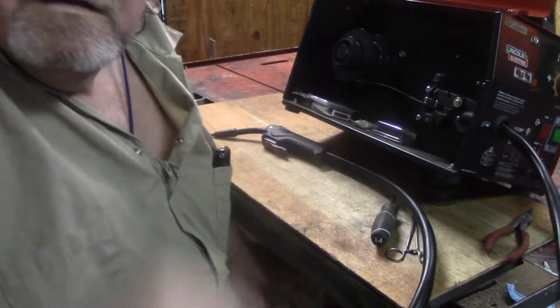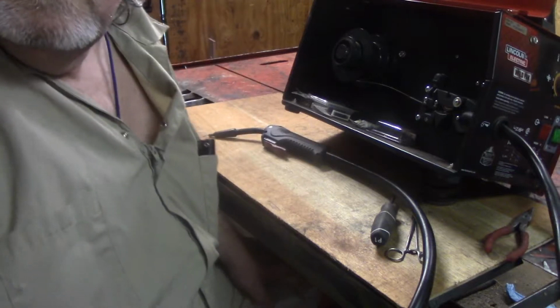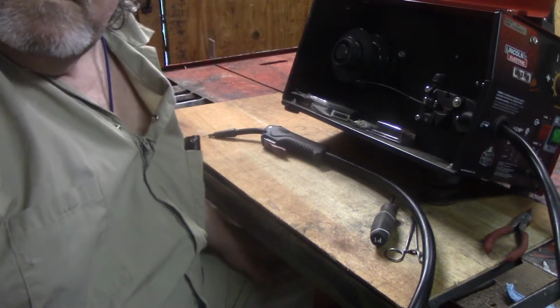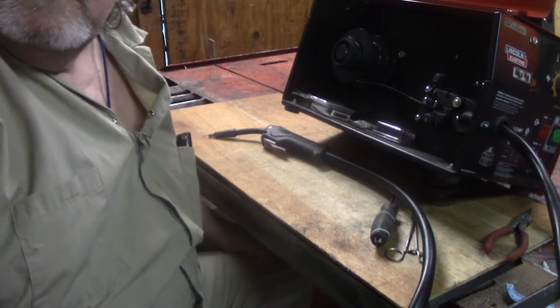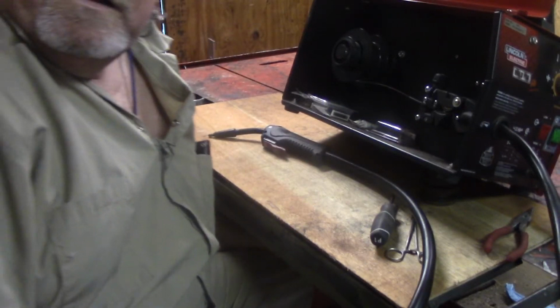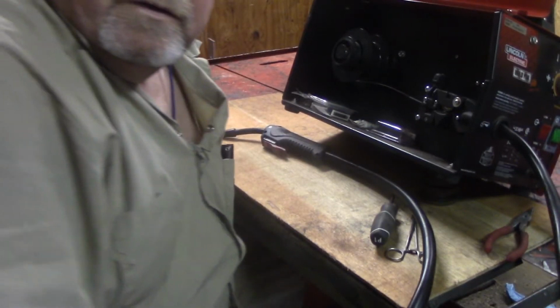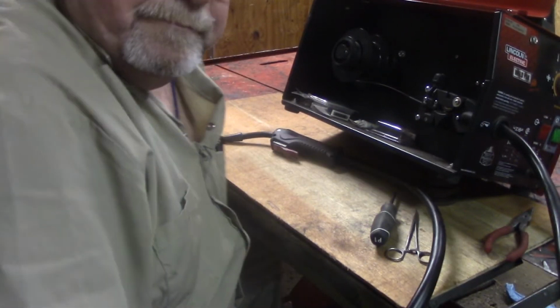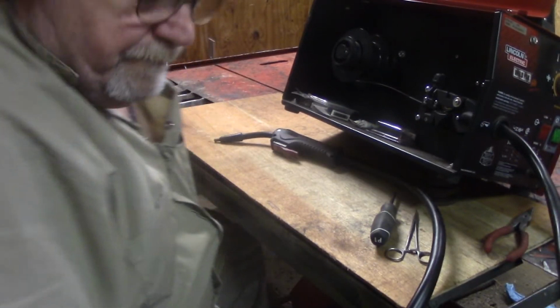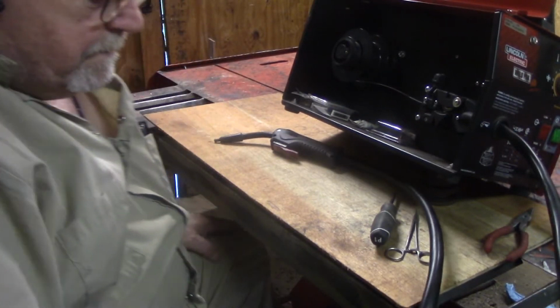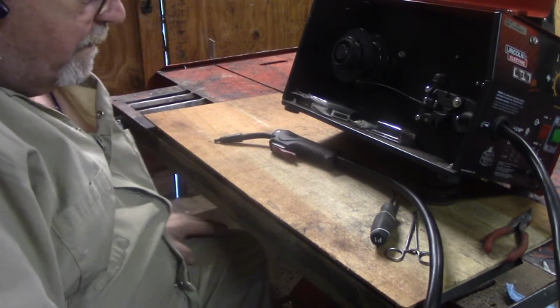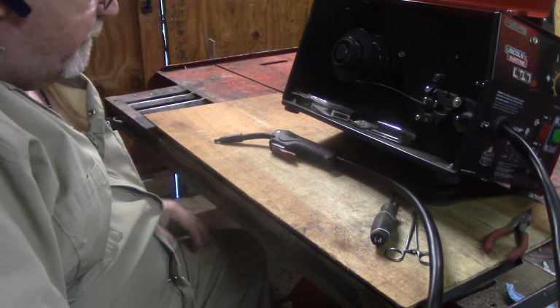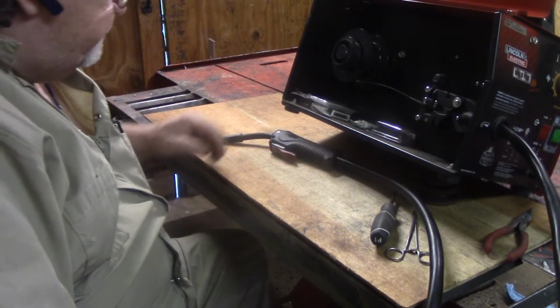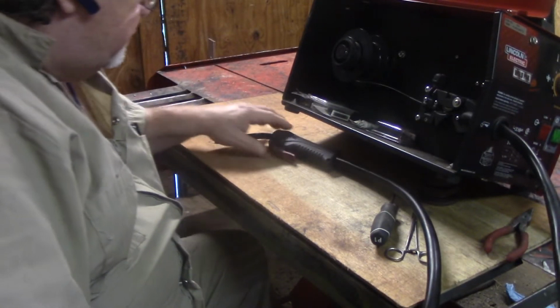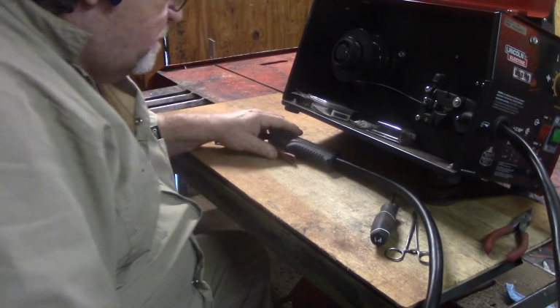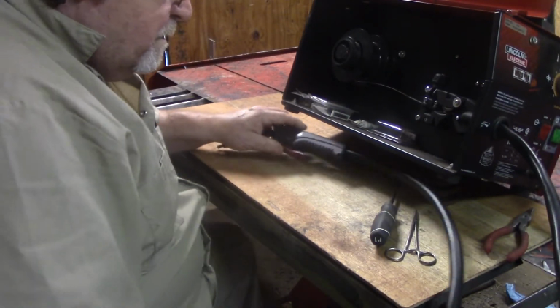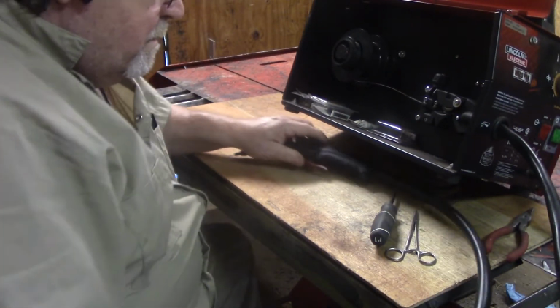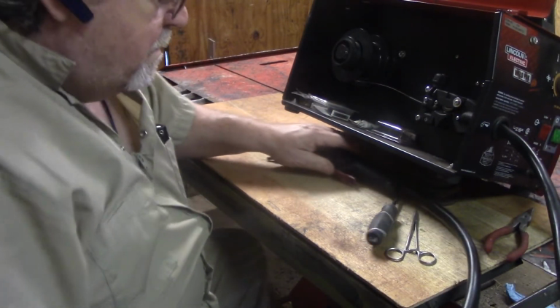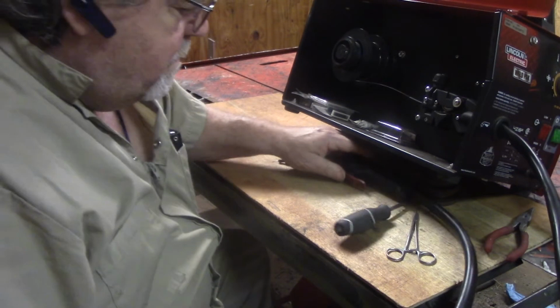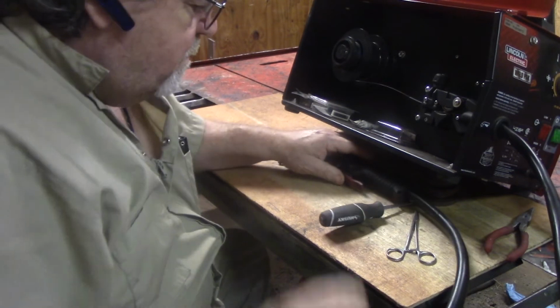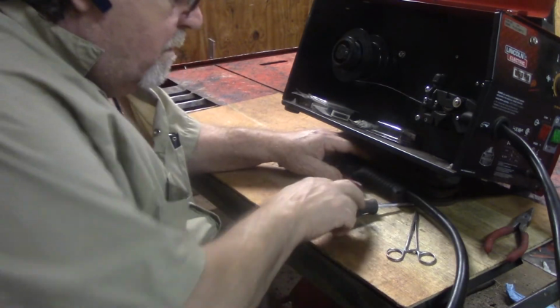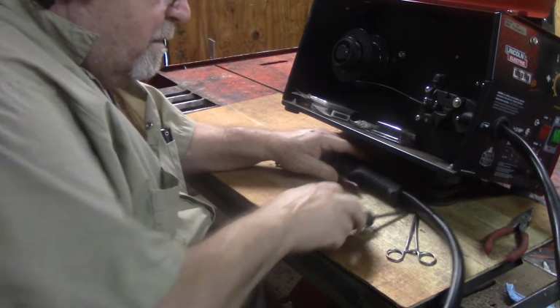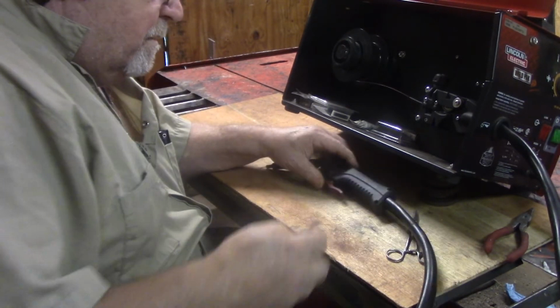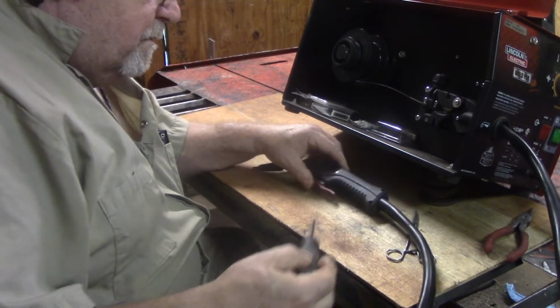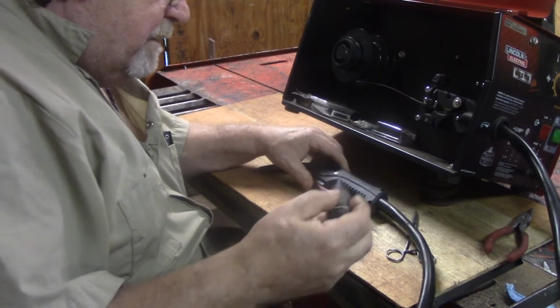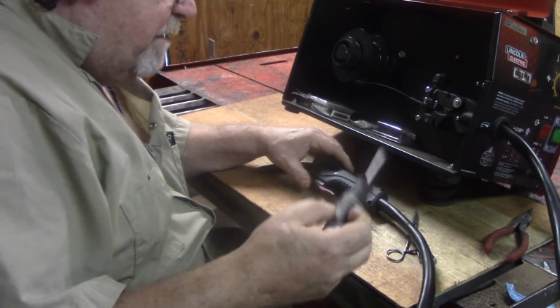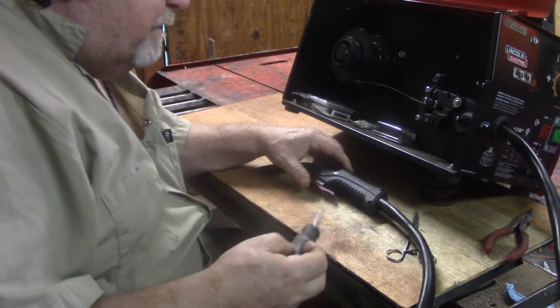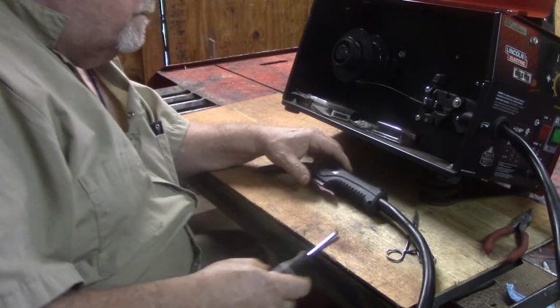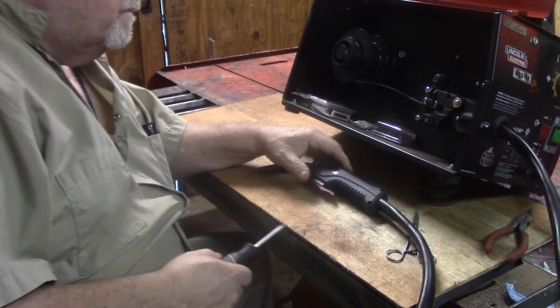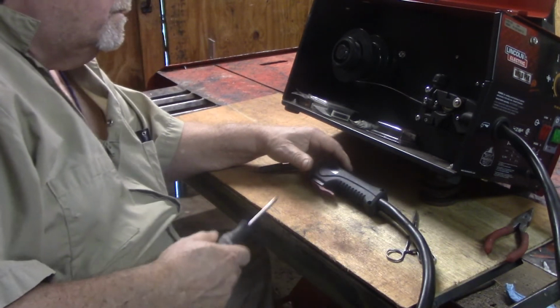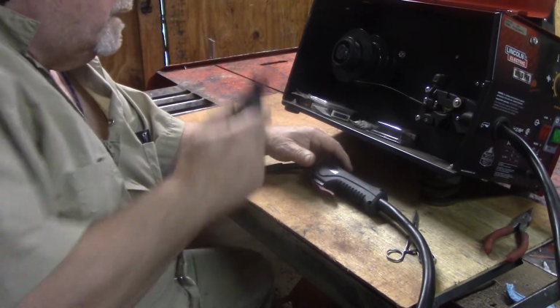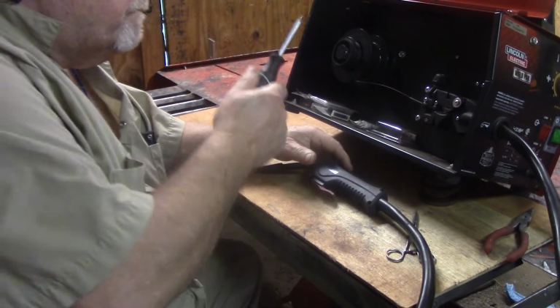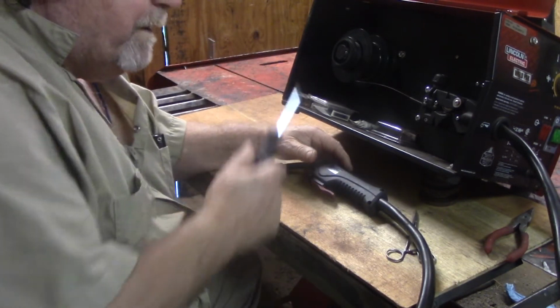Good morning everybody, it's Duke. Yesterday afternoon I was using my welder.